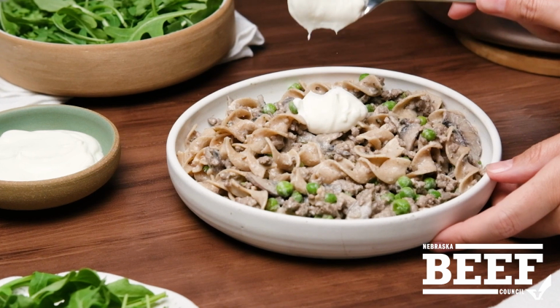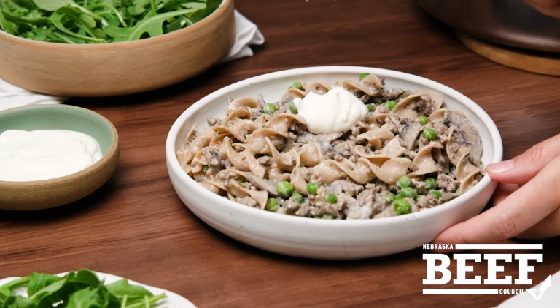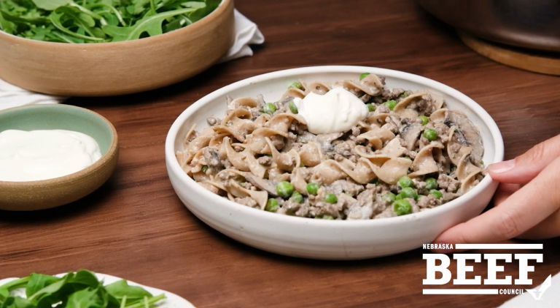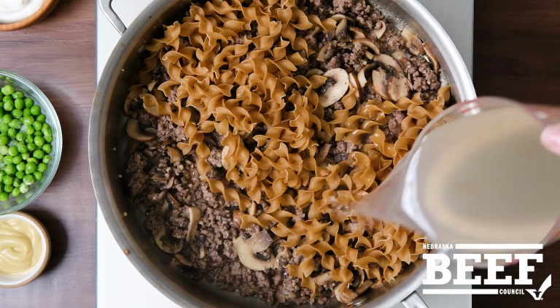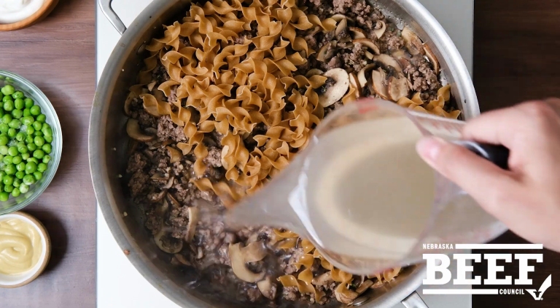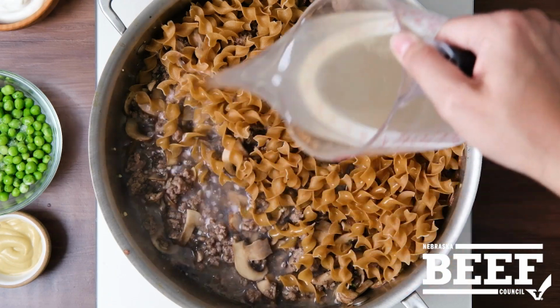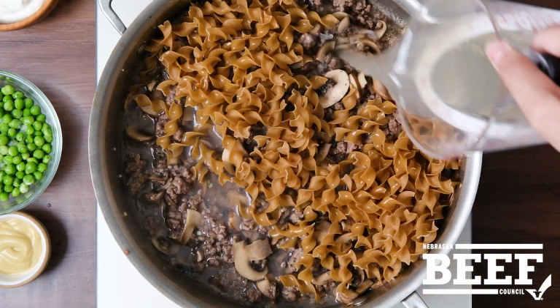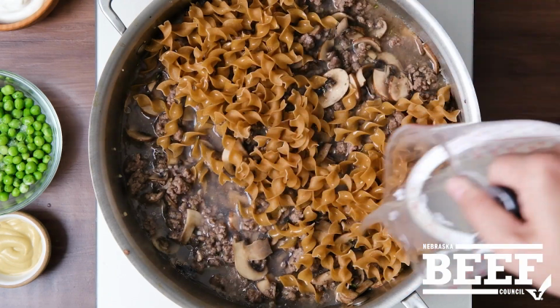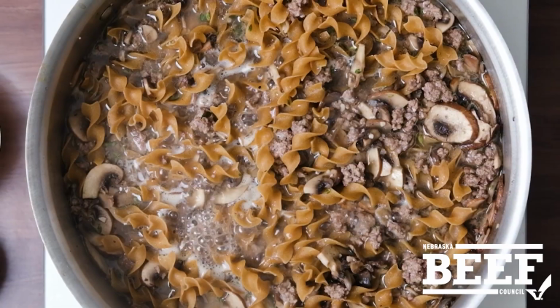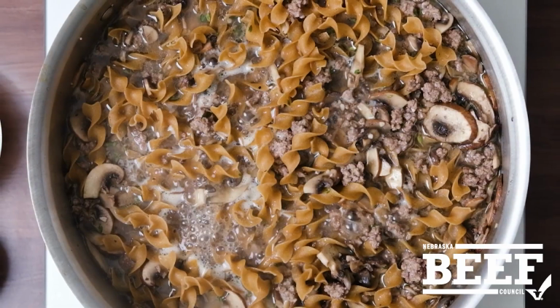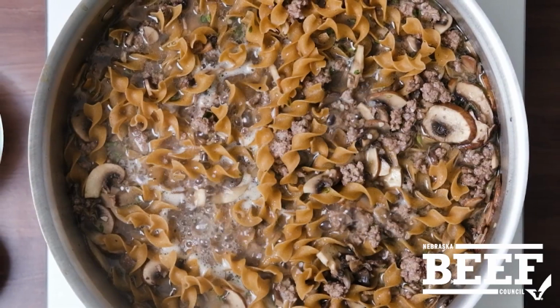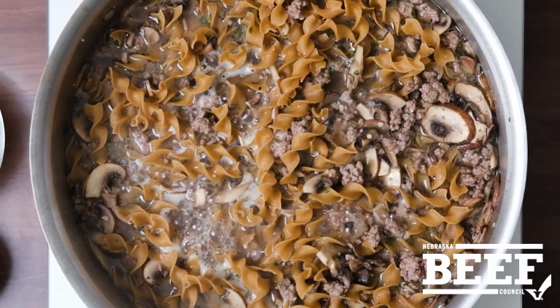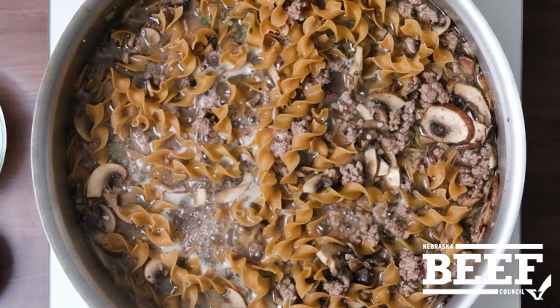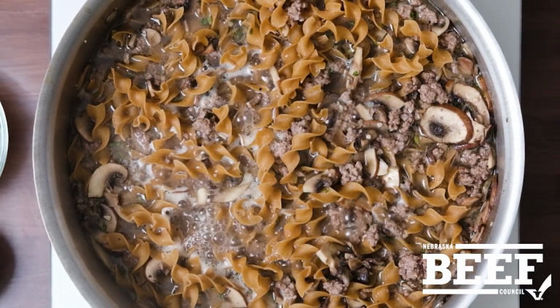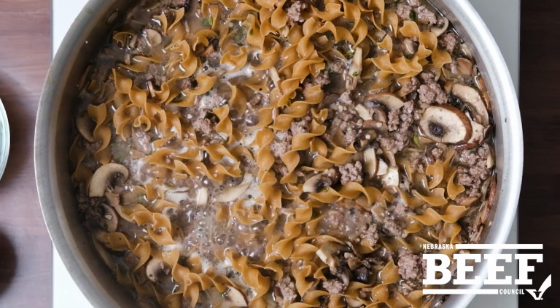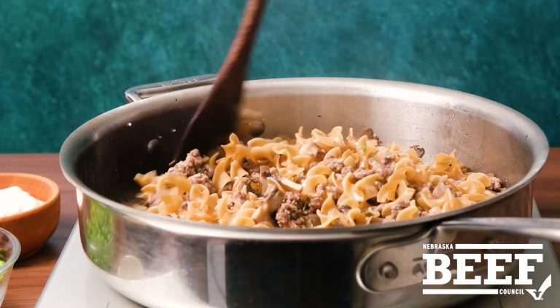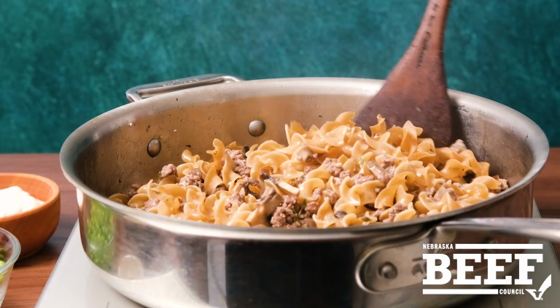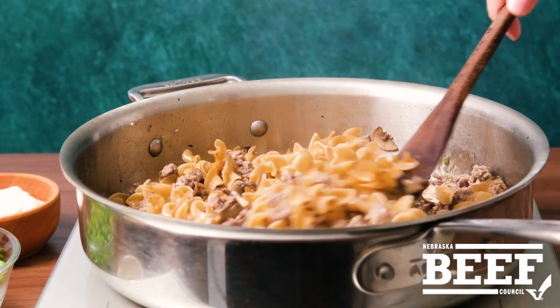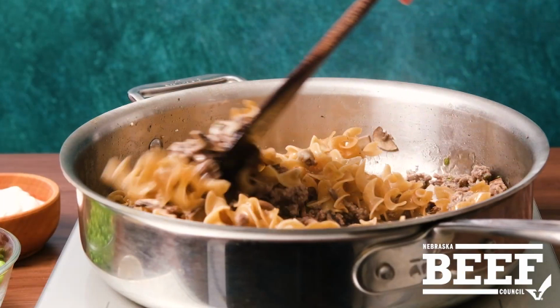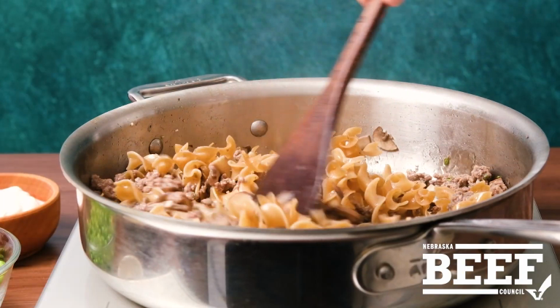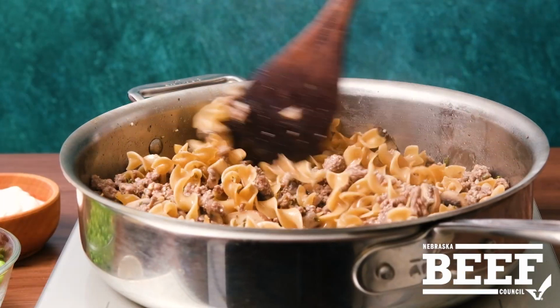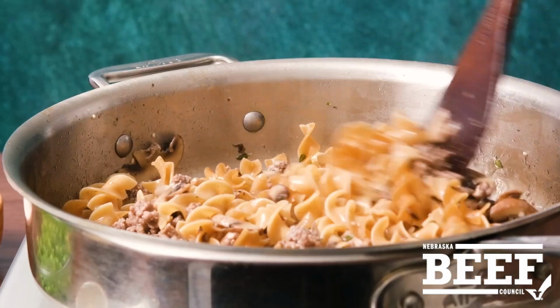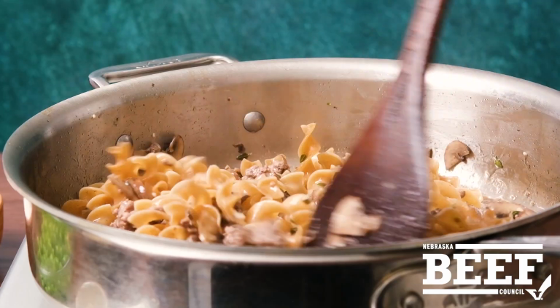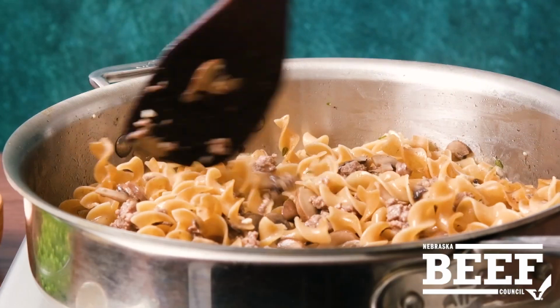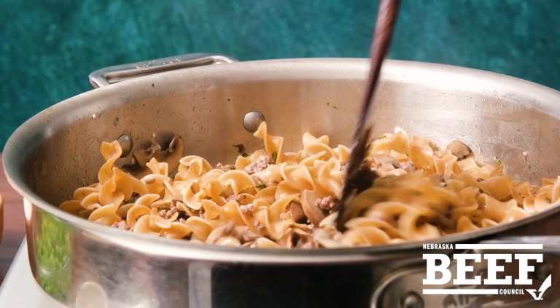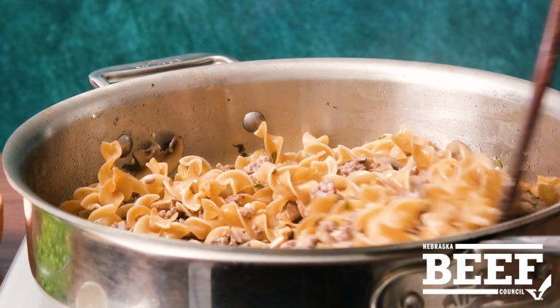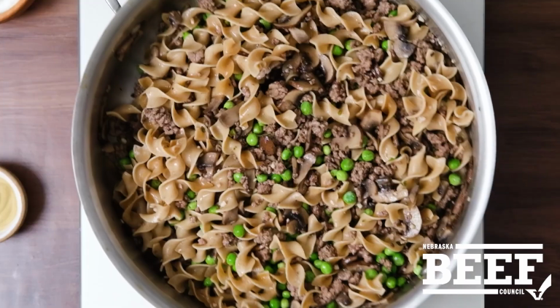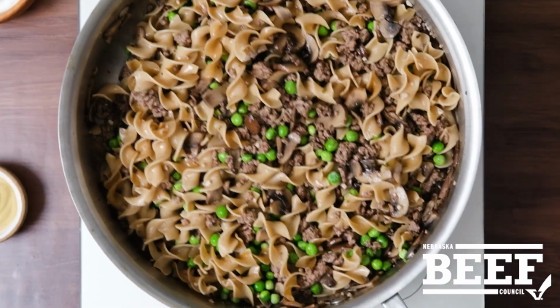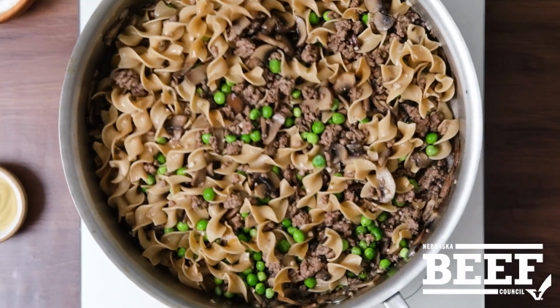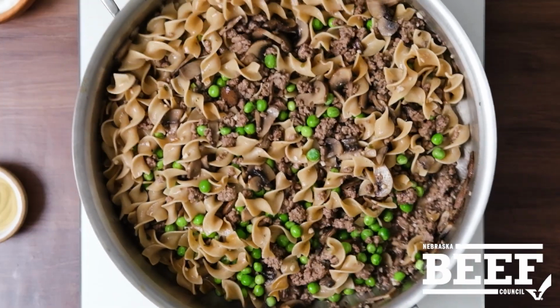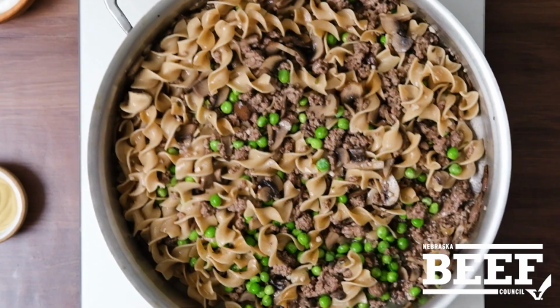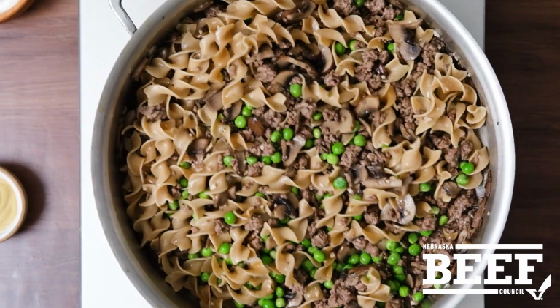One pan dishes work by everything cooking together, like adding noodles and broth to cook in with the other ingredients, allowing the noodles to absorb all the flavors and the liquid for fast, easy flavor, and only one pan to clean up.